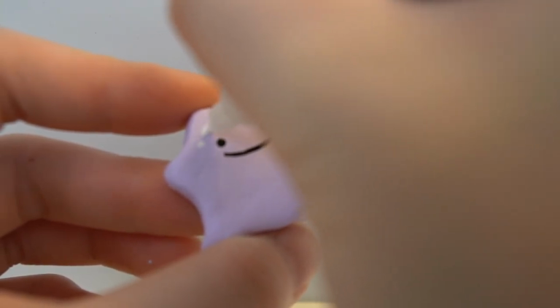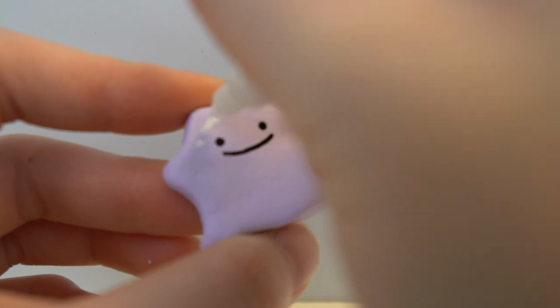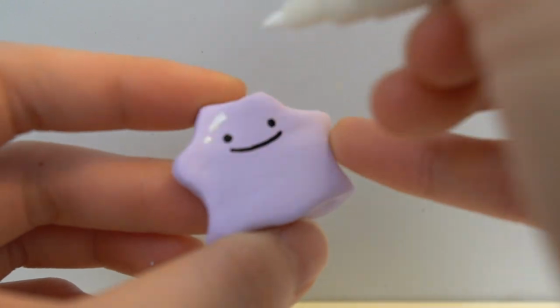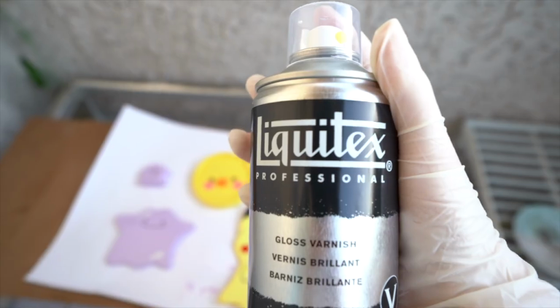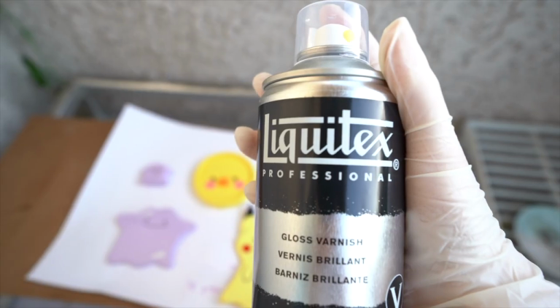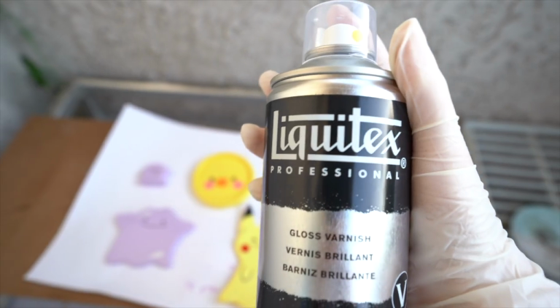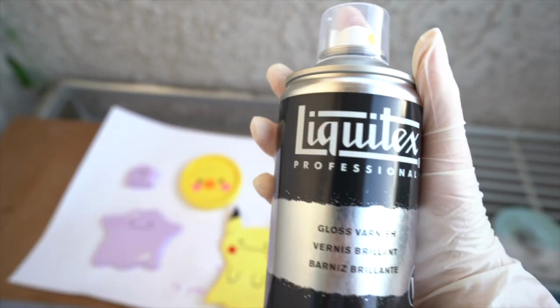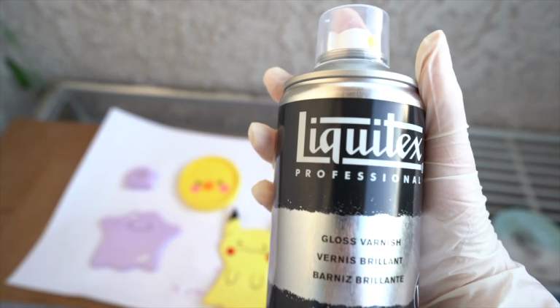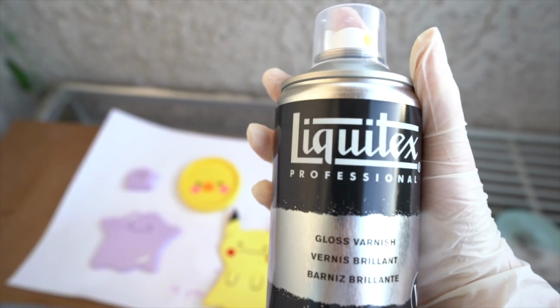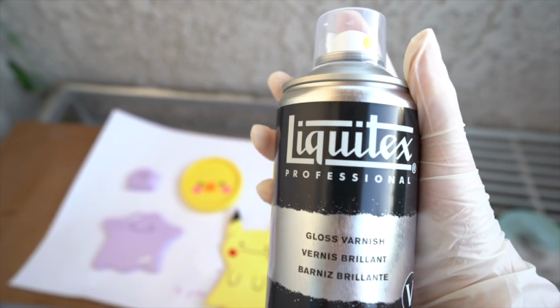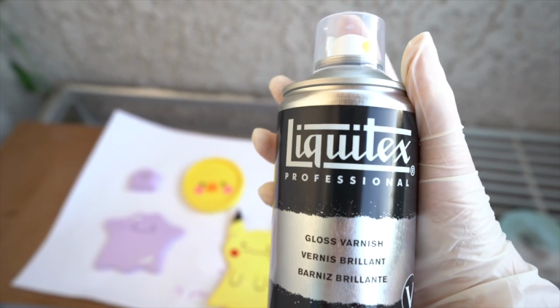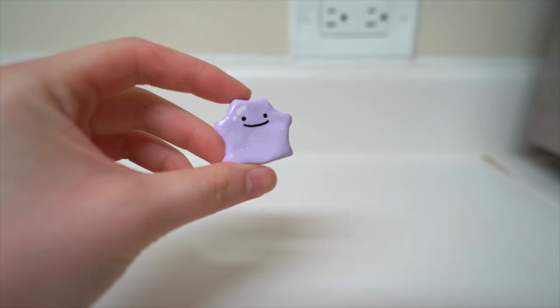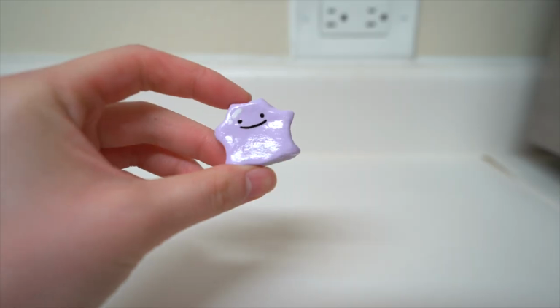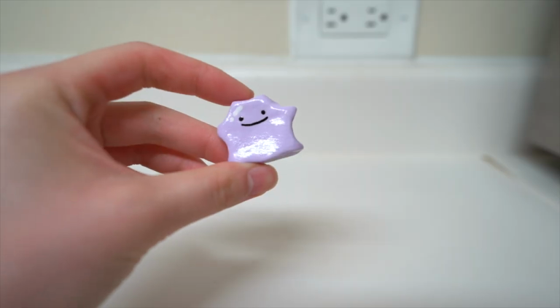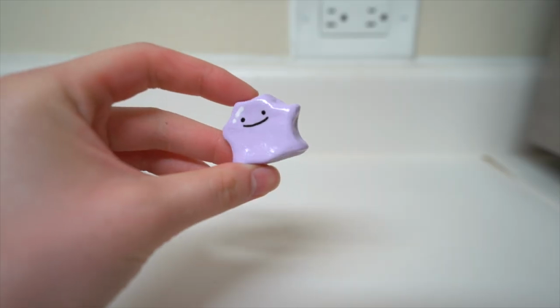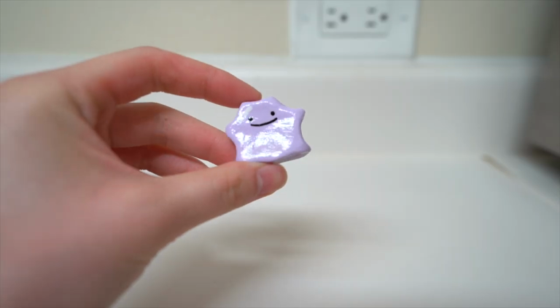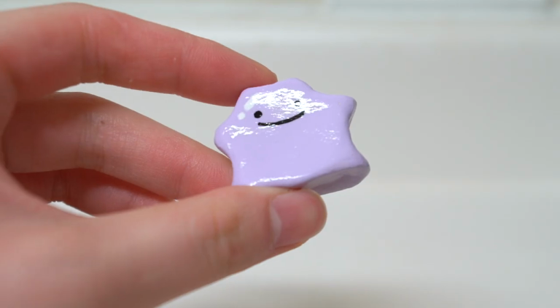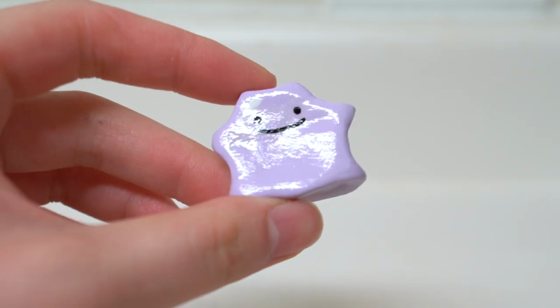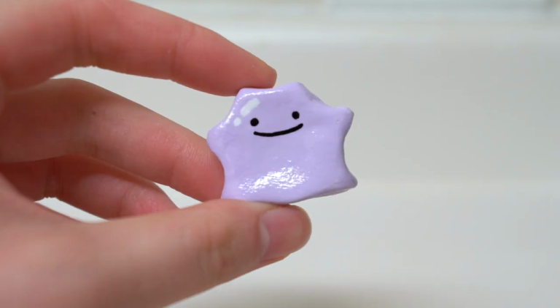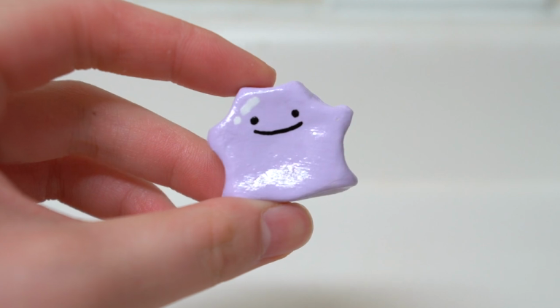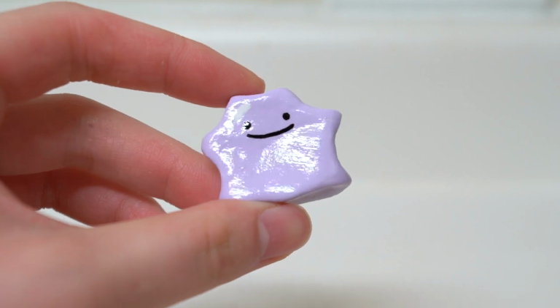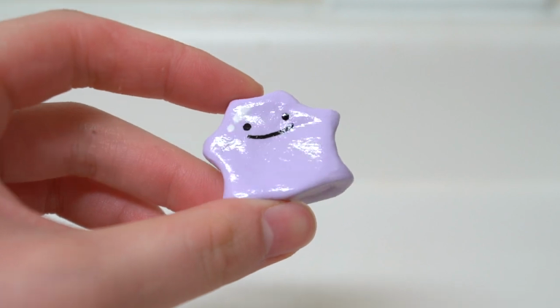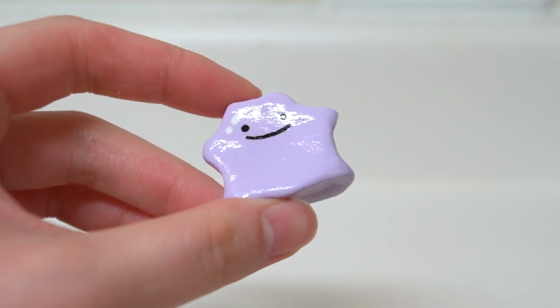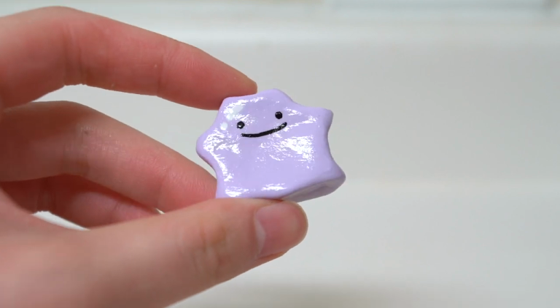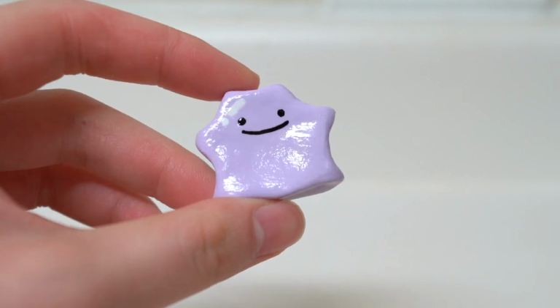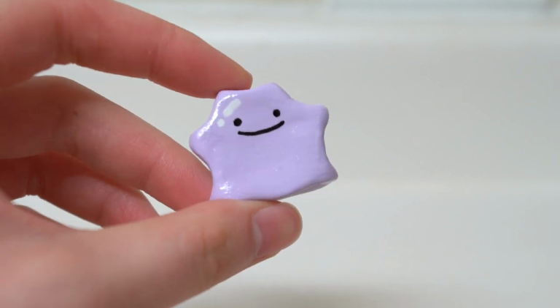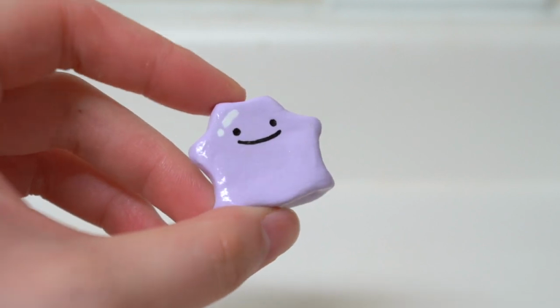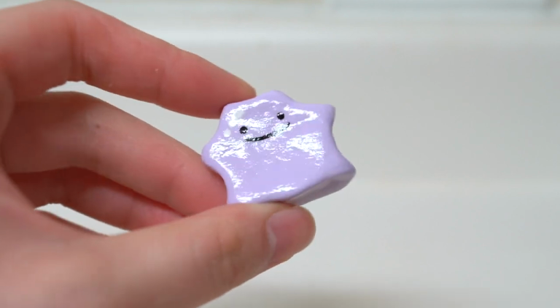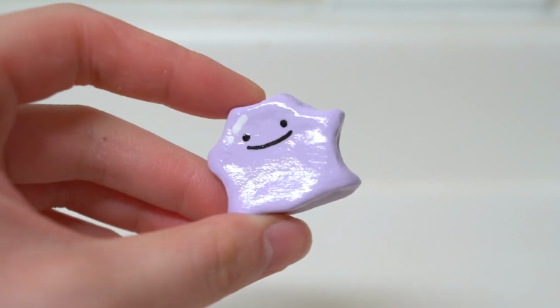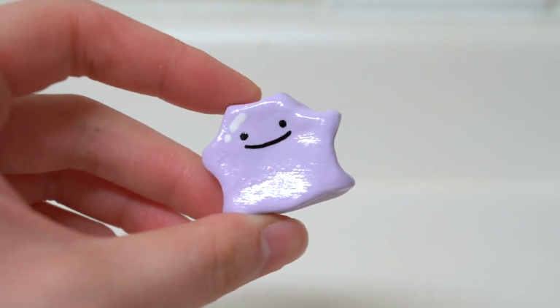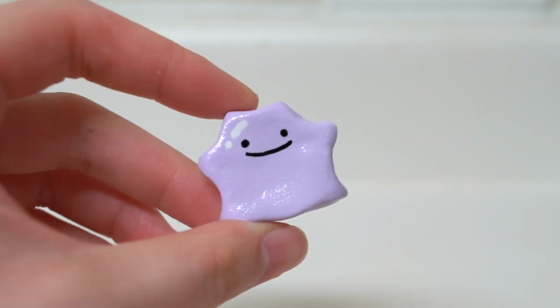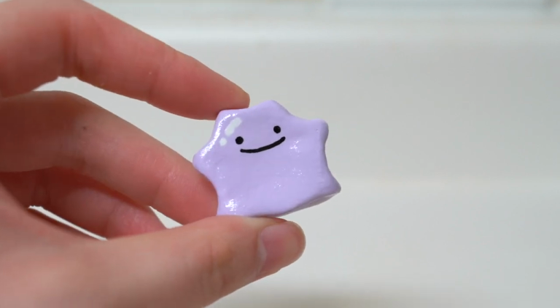The last step is to protect your paint with a varnish. Another option is to use UV resin, which is a lot thicker, and it will leave your creation looking shiny.